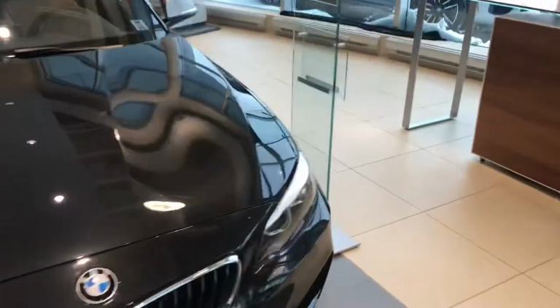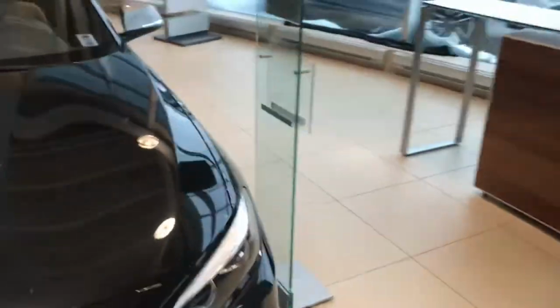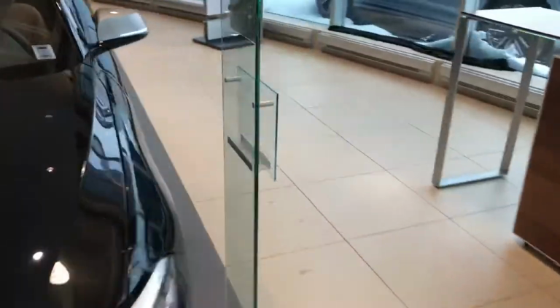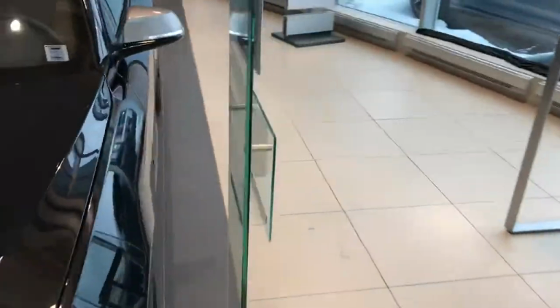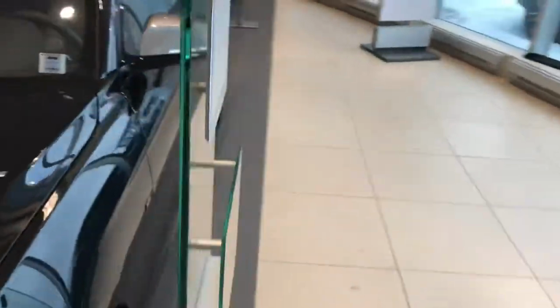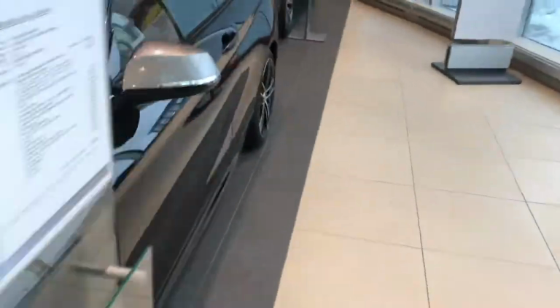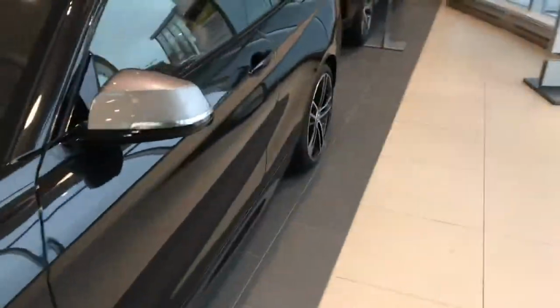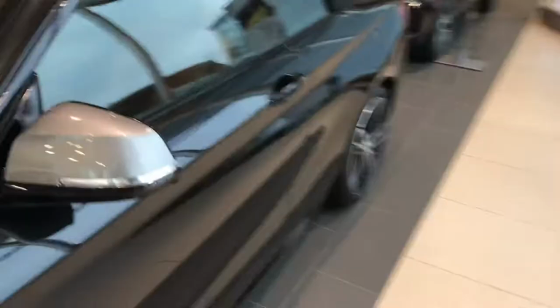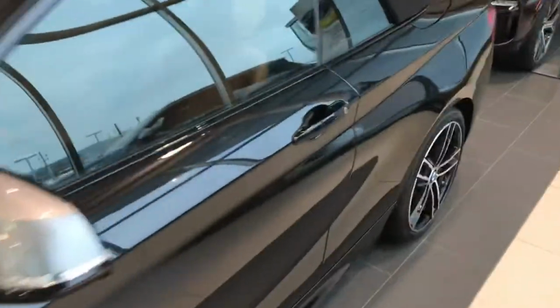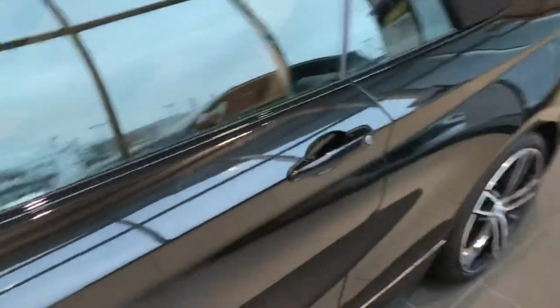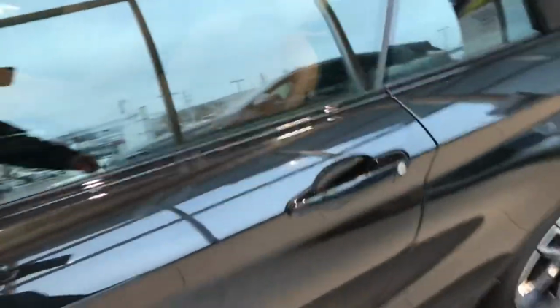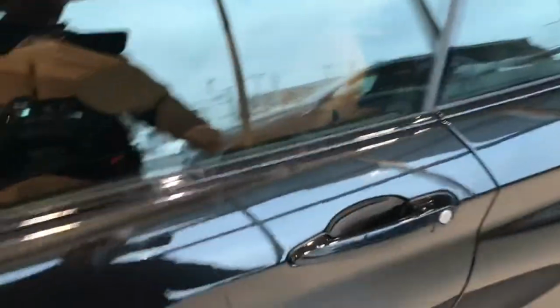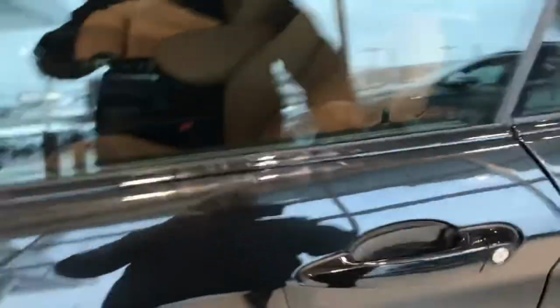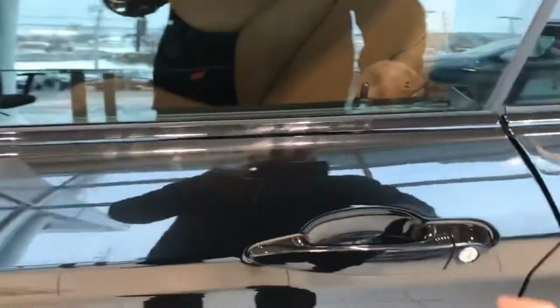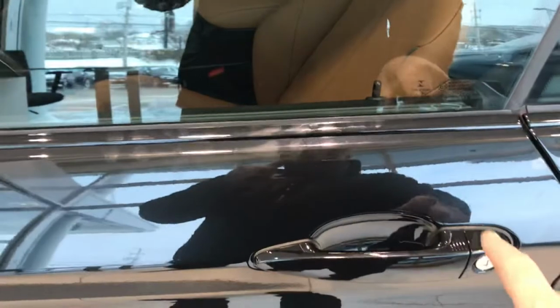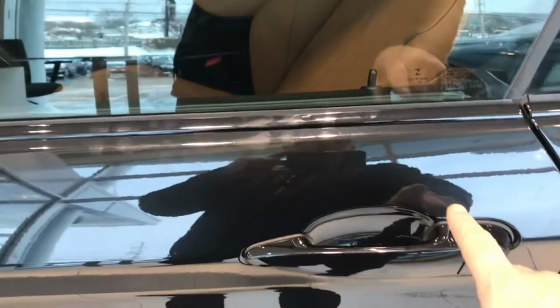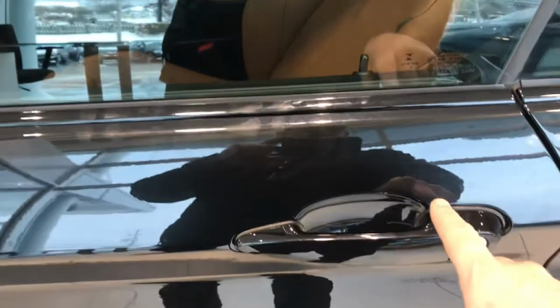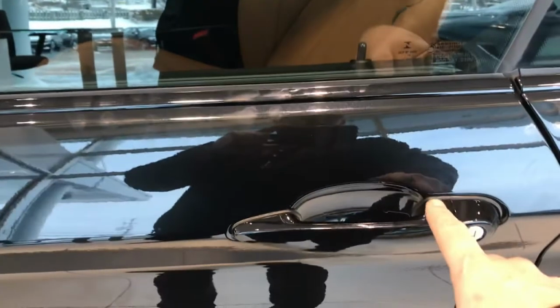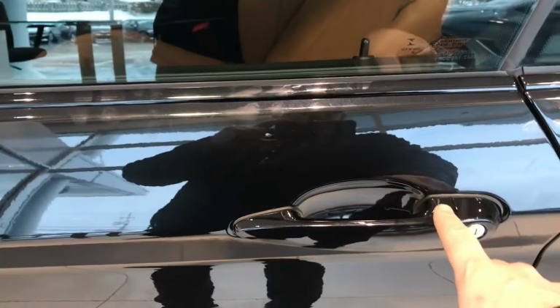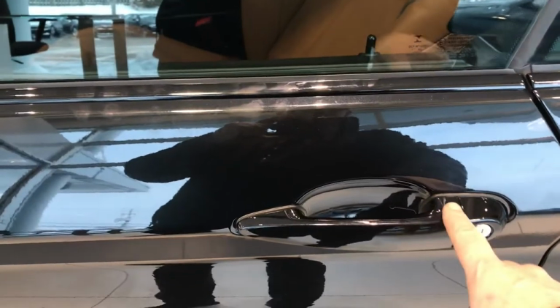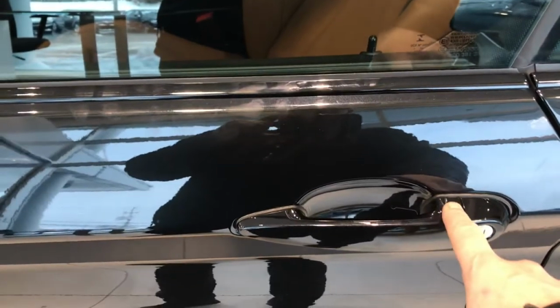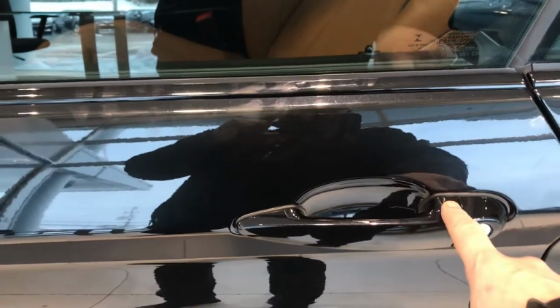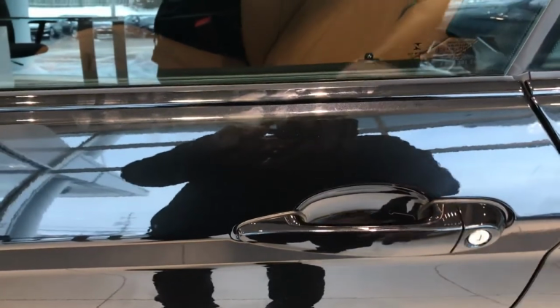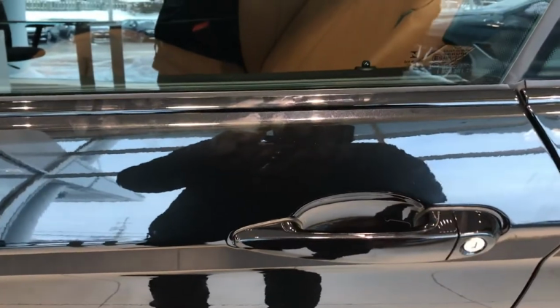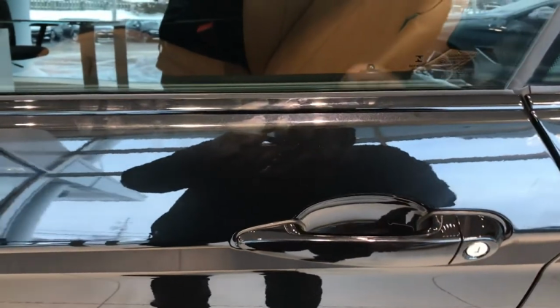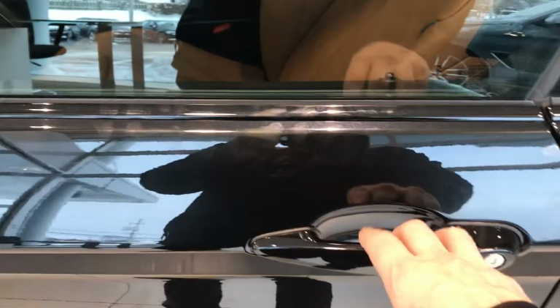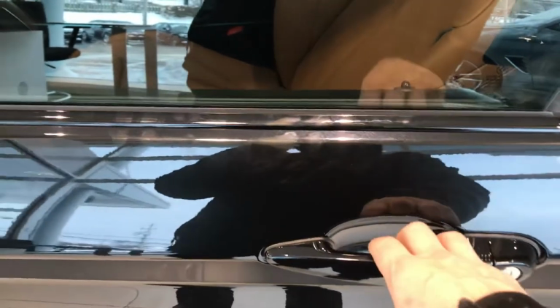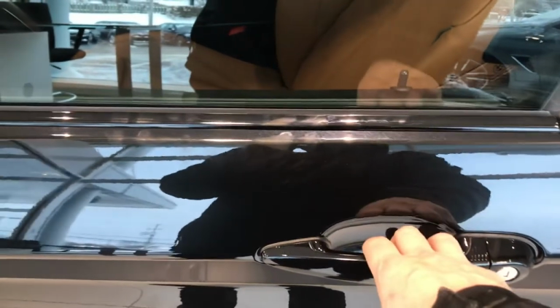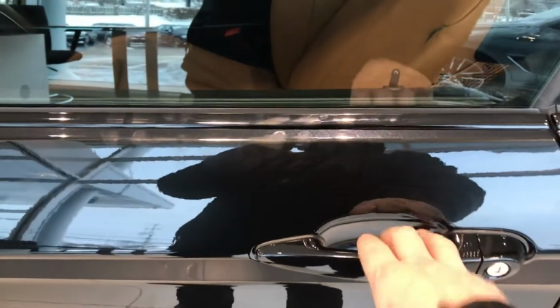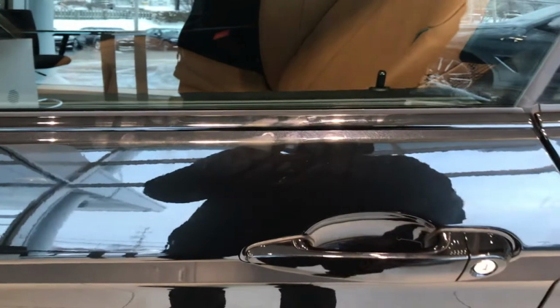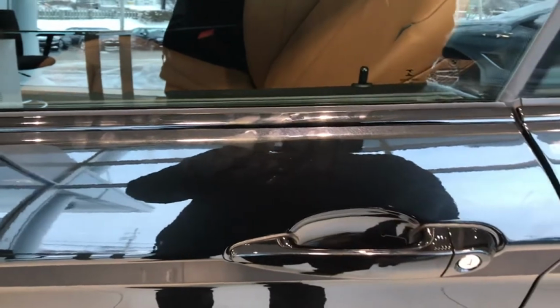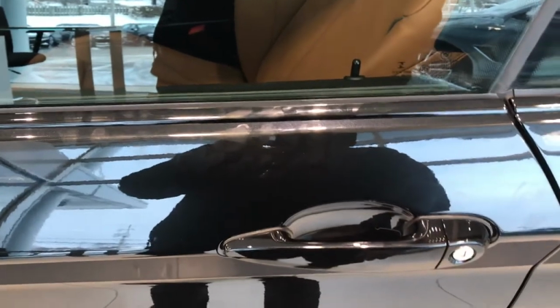Also, with what BMW calls comfort access, you can touch and lock the car, or stick your hand in and unlock the car.